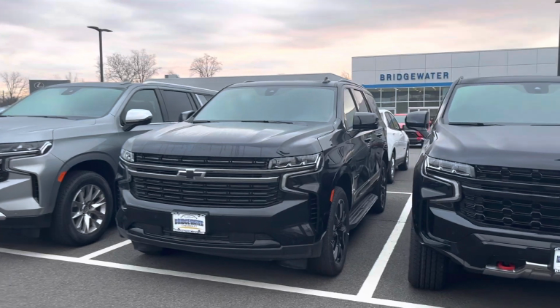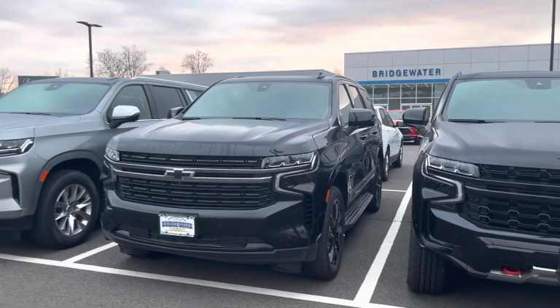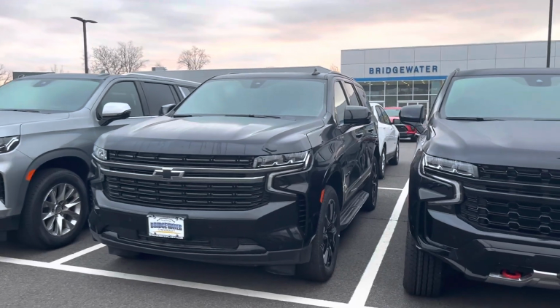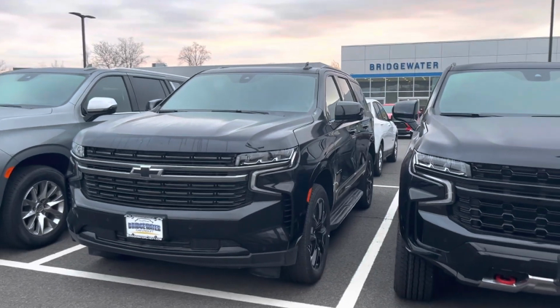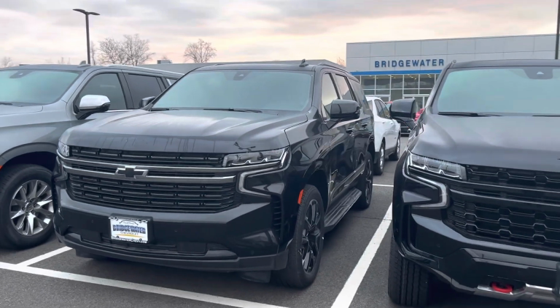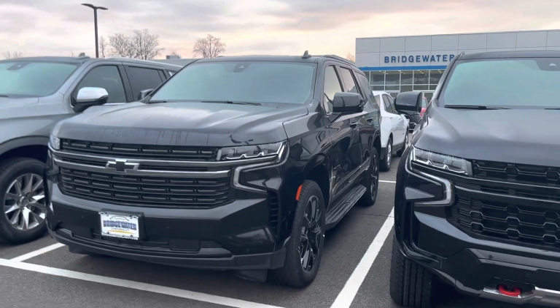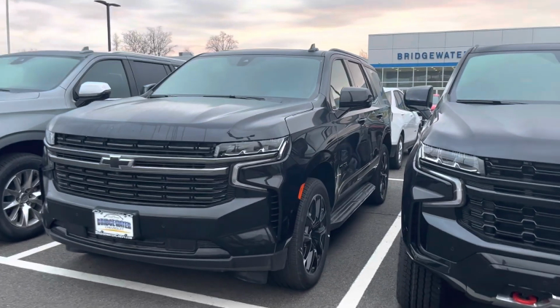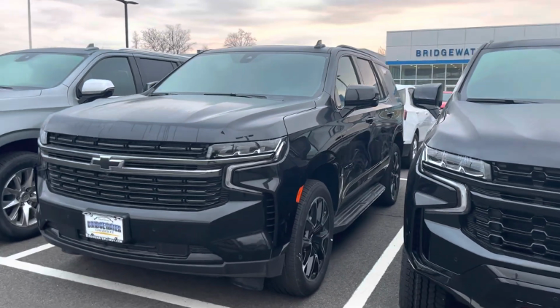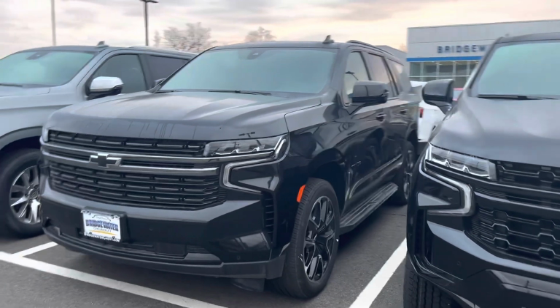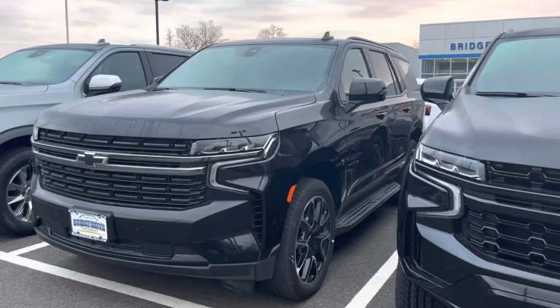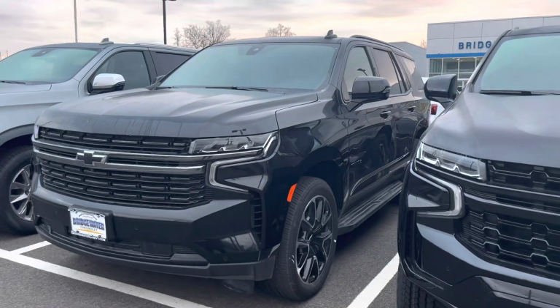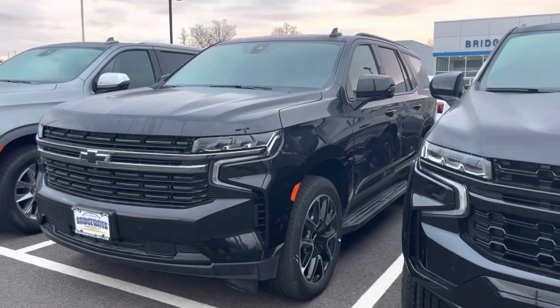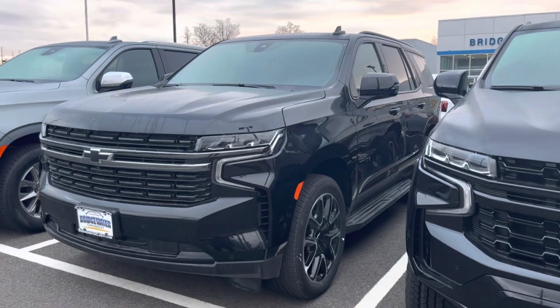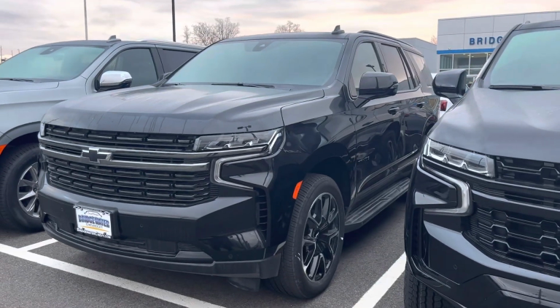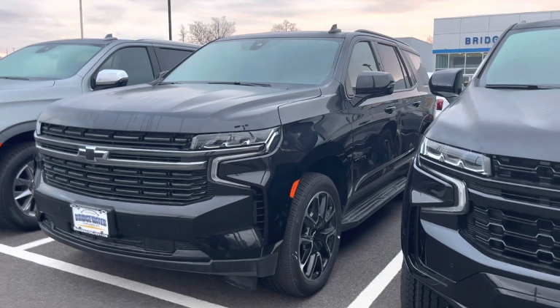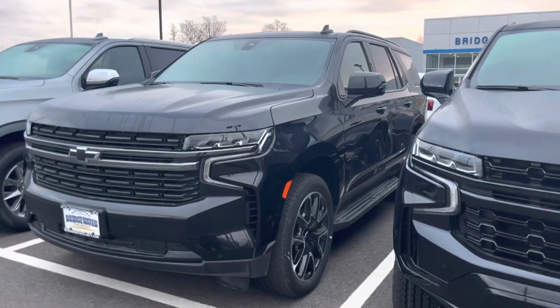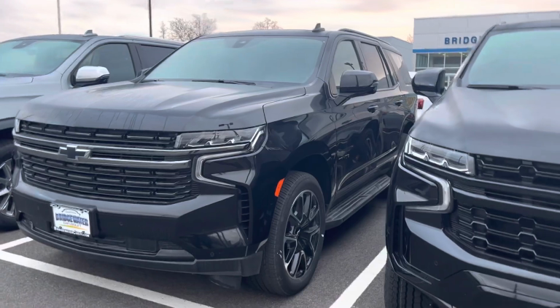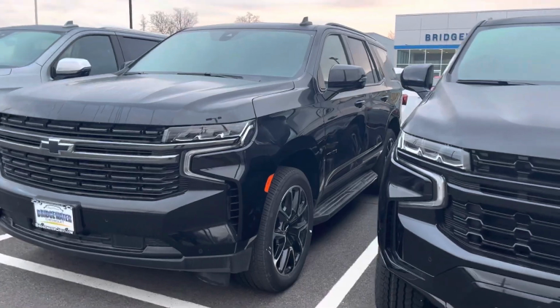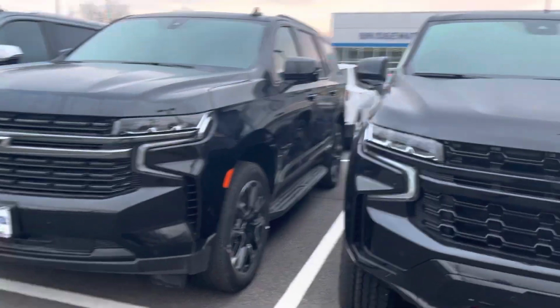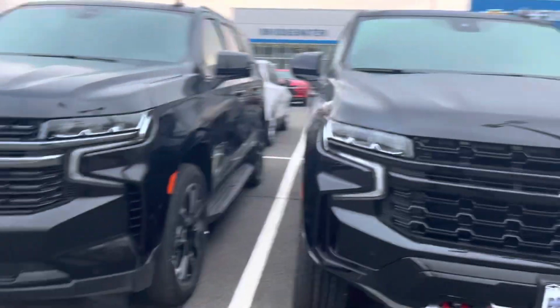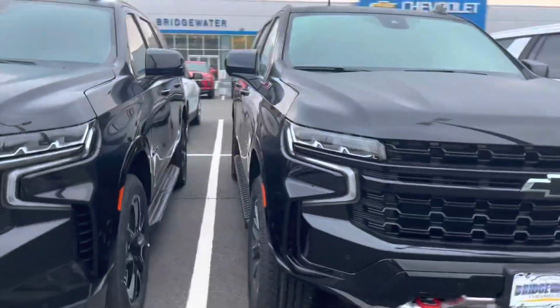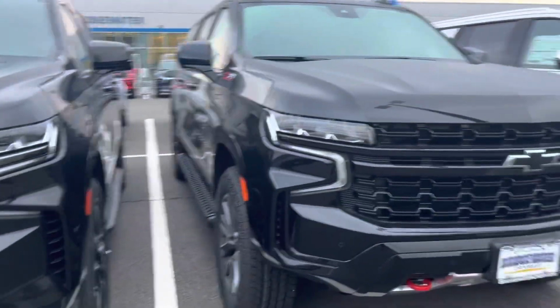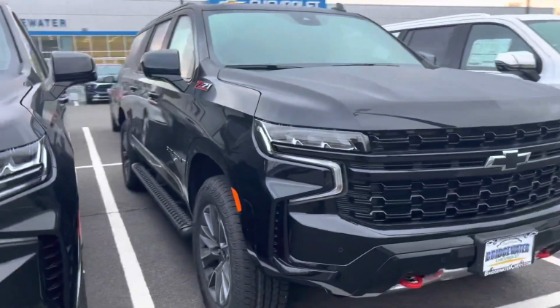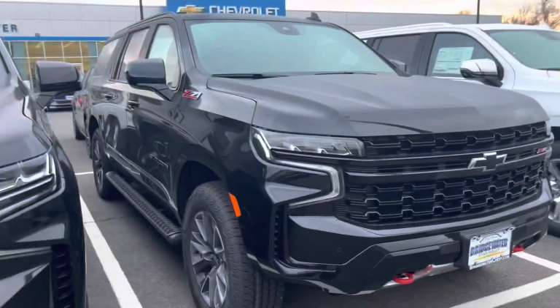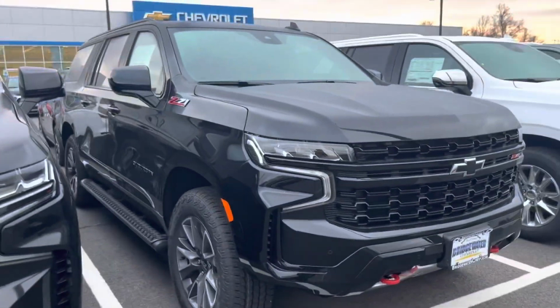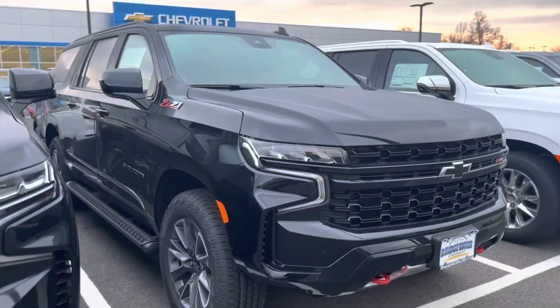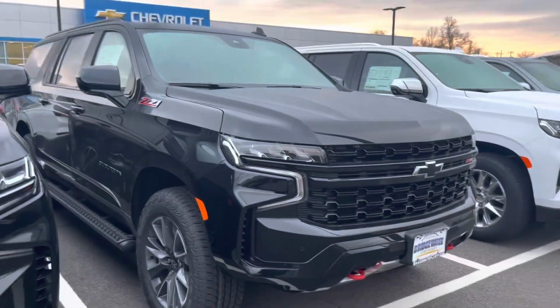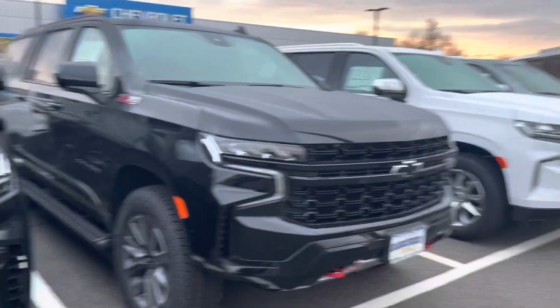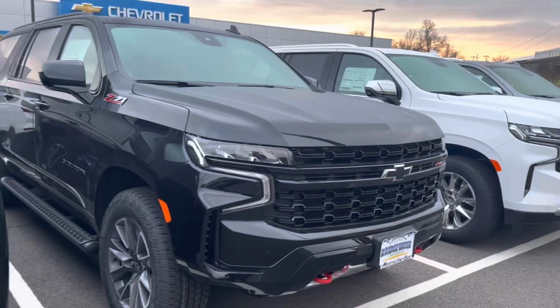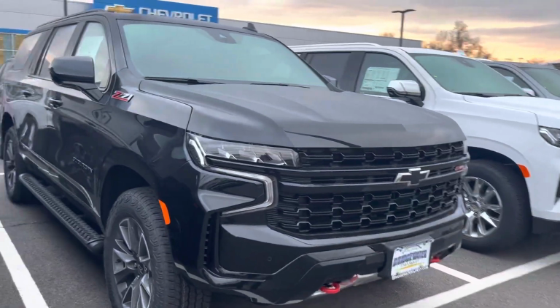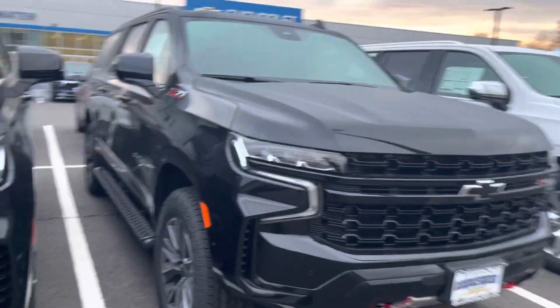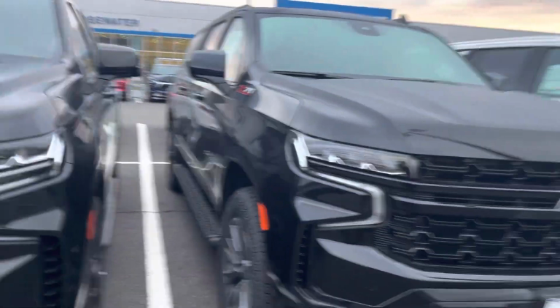That inbound RST is on the way. I do have an RST Tahoe here now and a Z71 Suburban, so I've got some choices to look at.